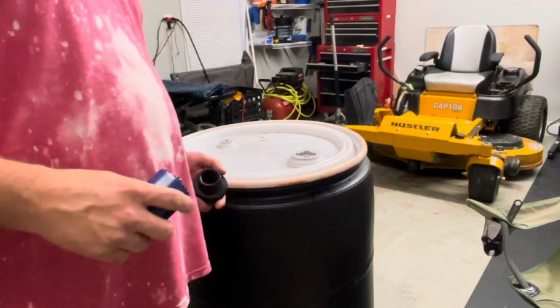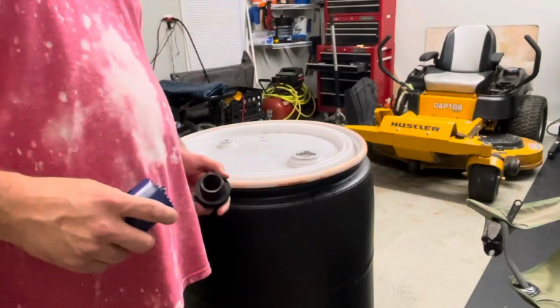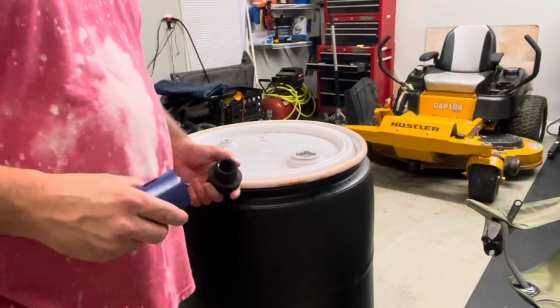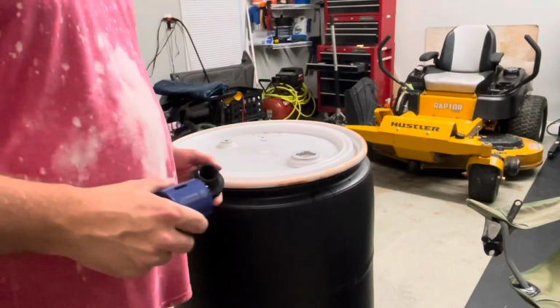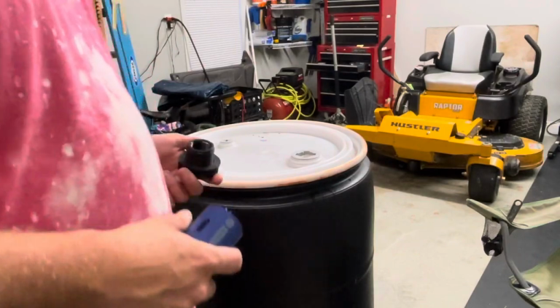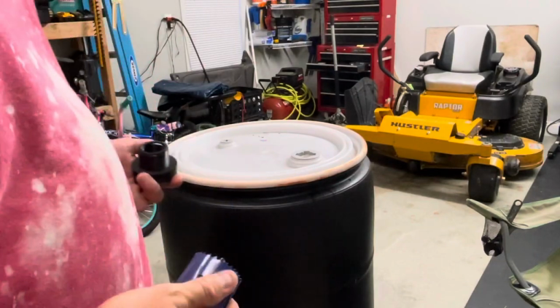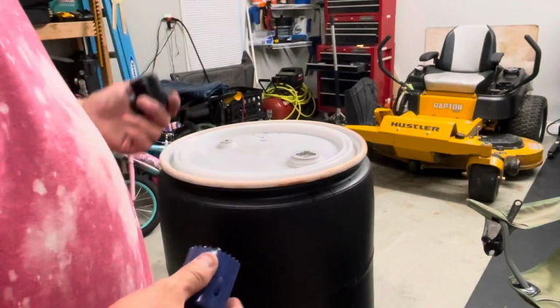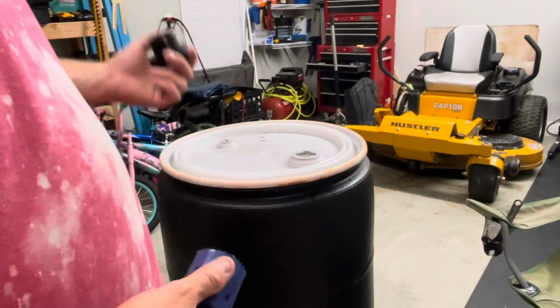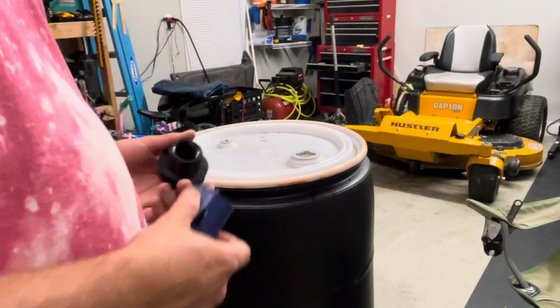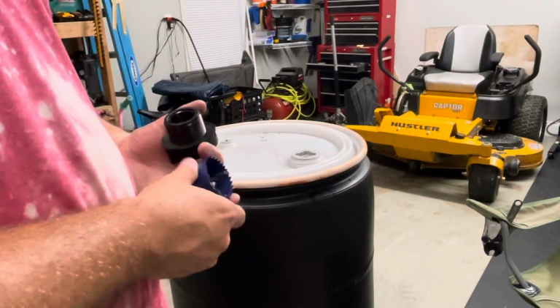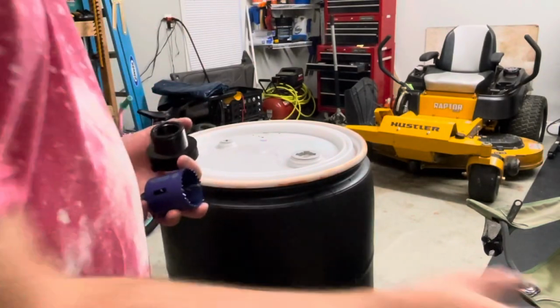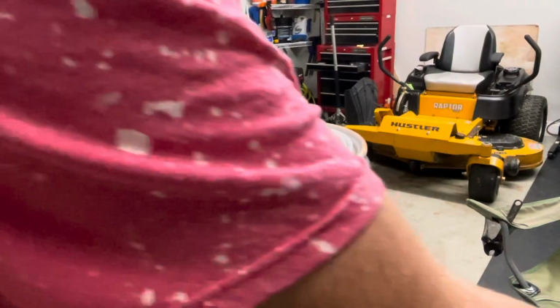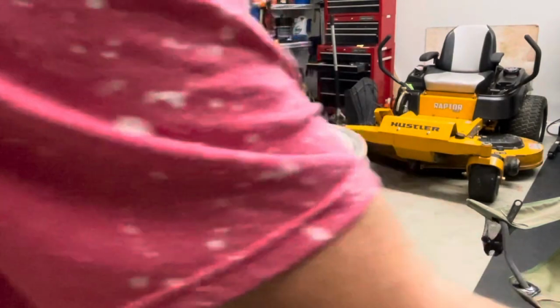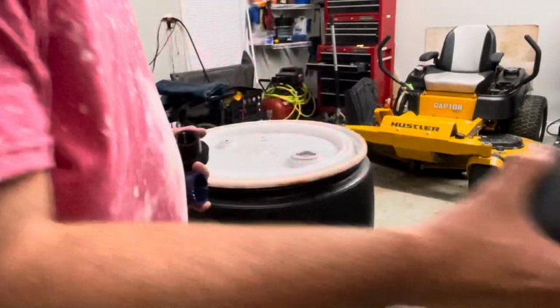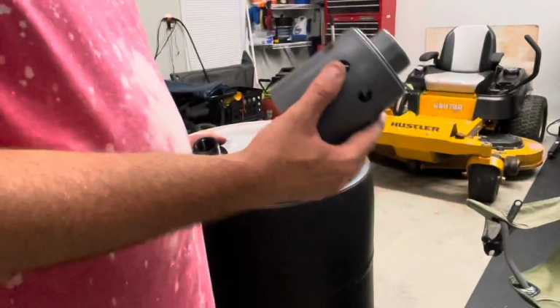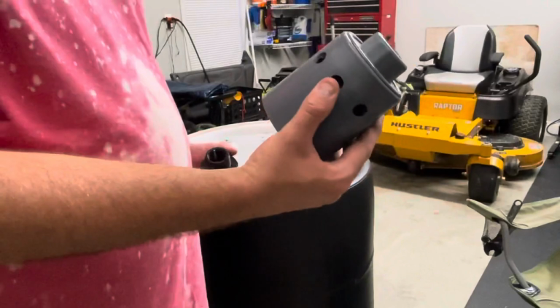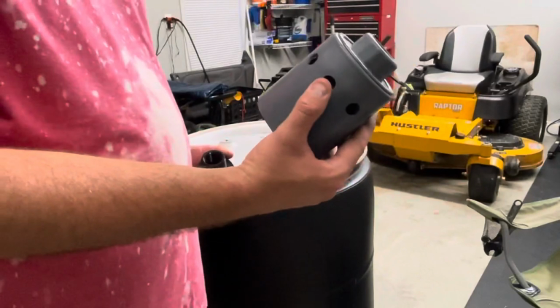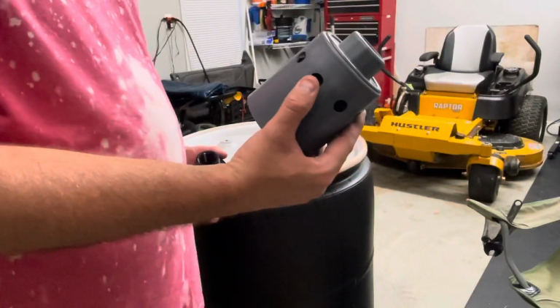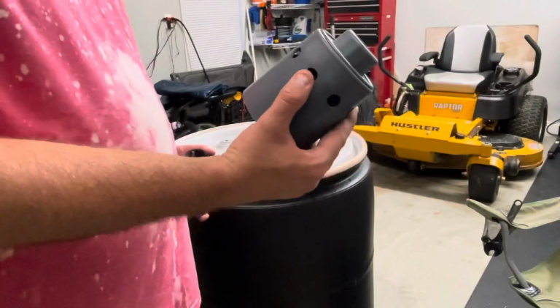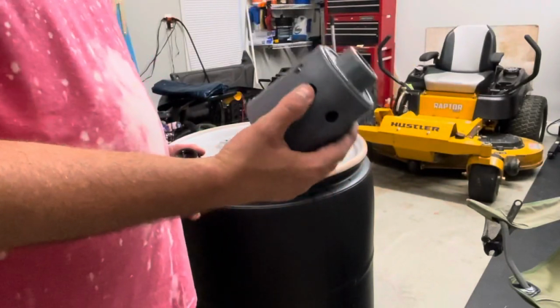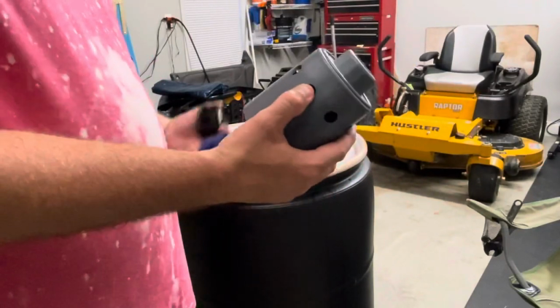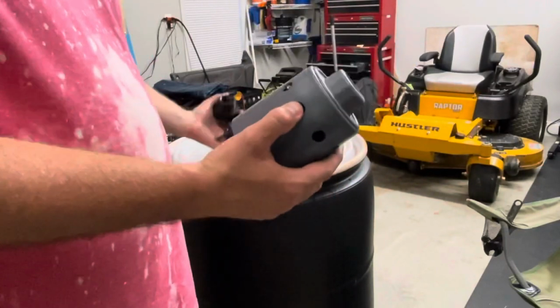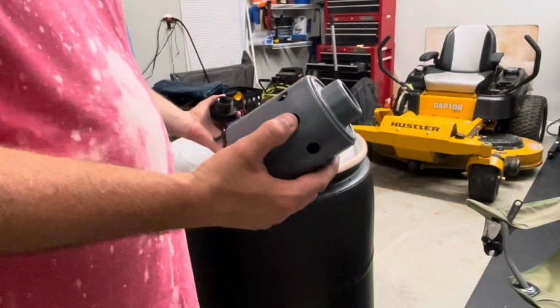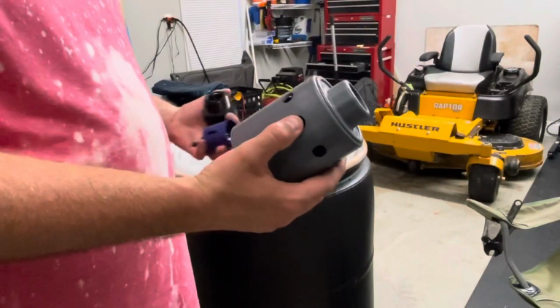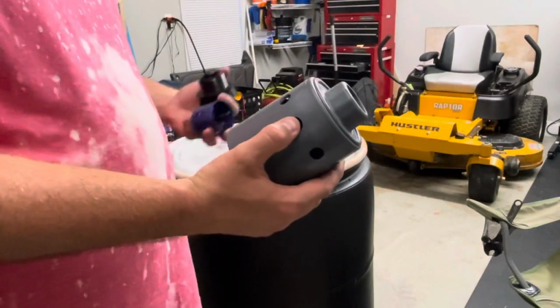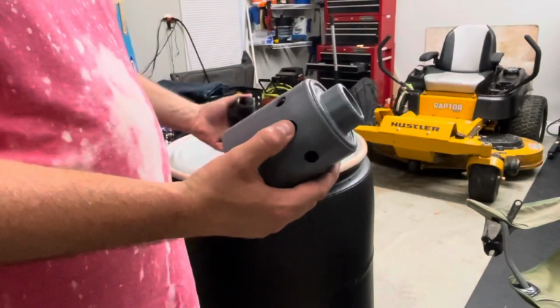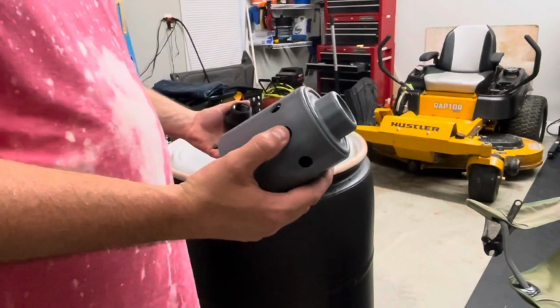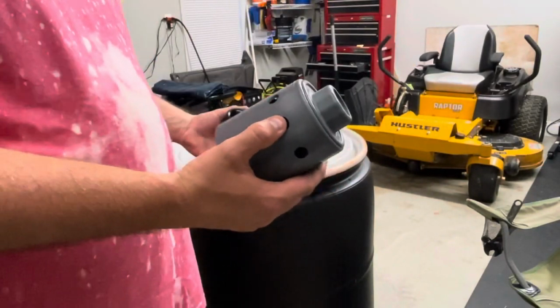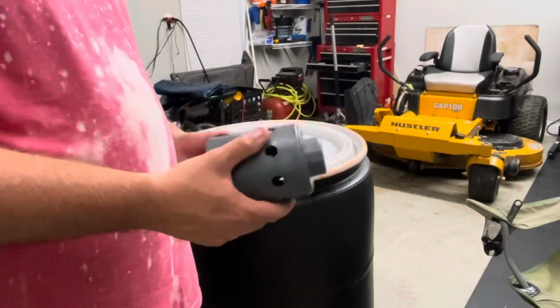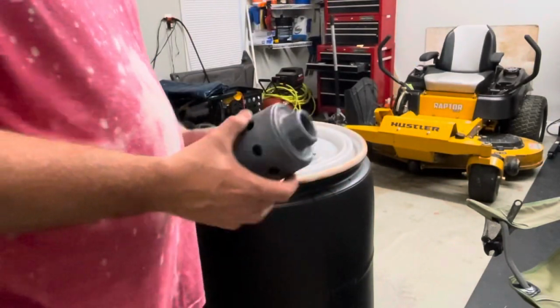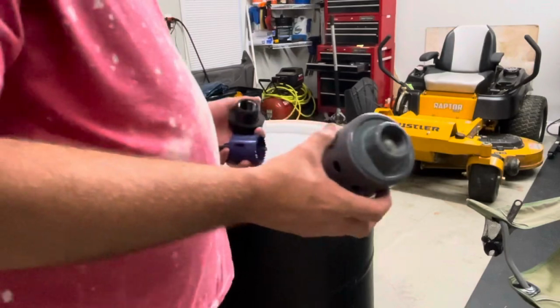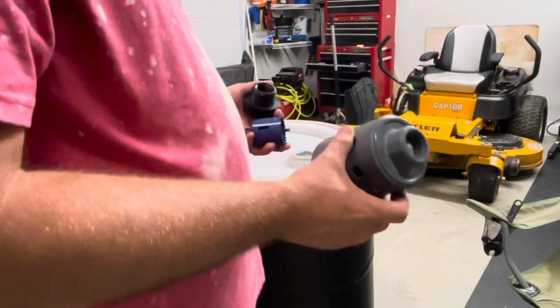Hey guys, welcome back to the channel. Tonight I'm going to be showing you how to install a Hudson float valve into your drum or your tank. Super simple.